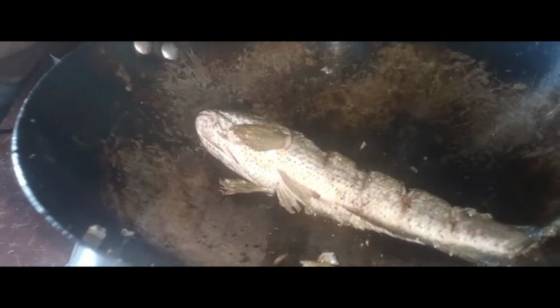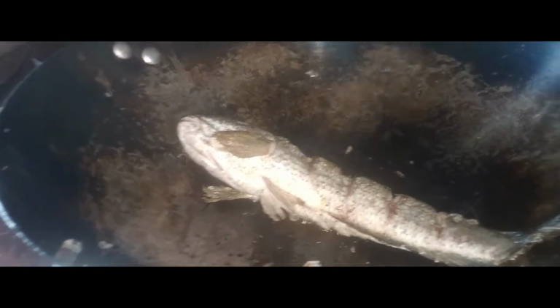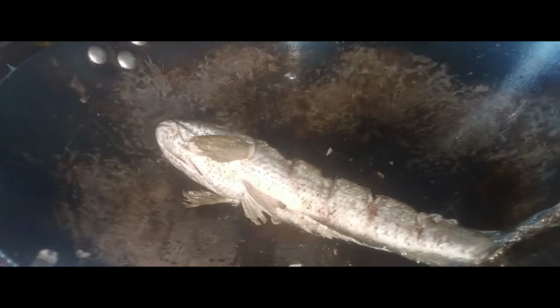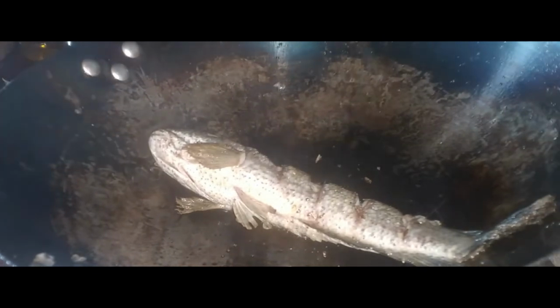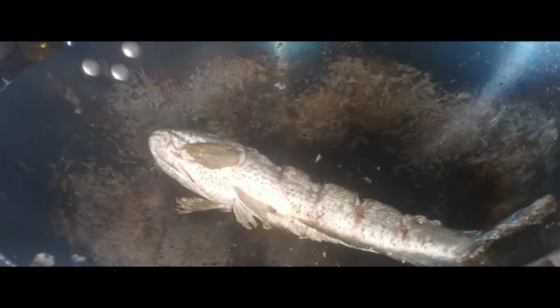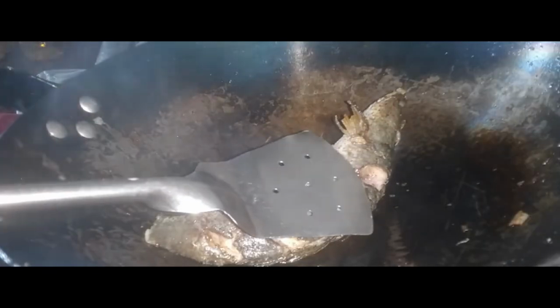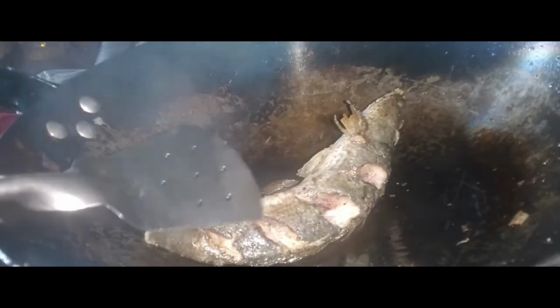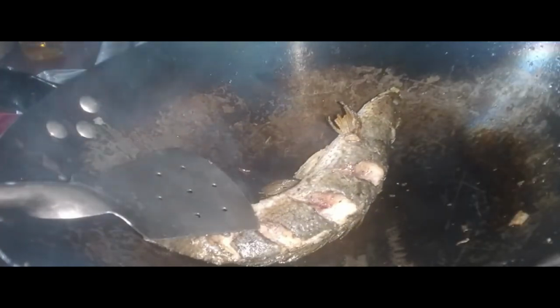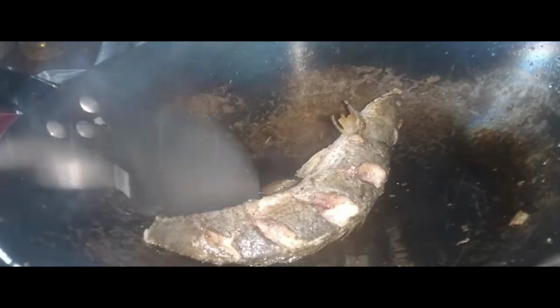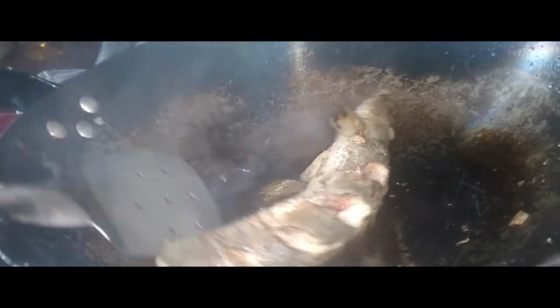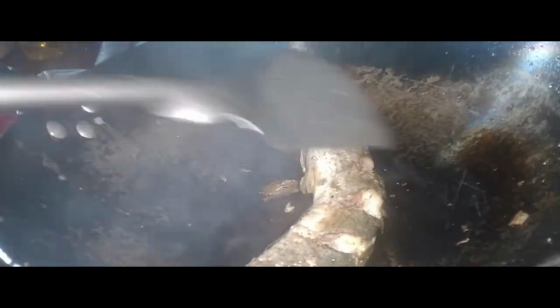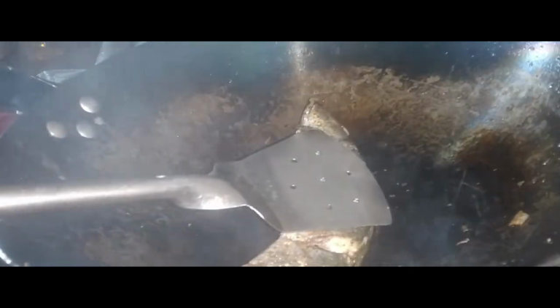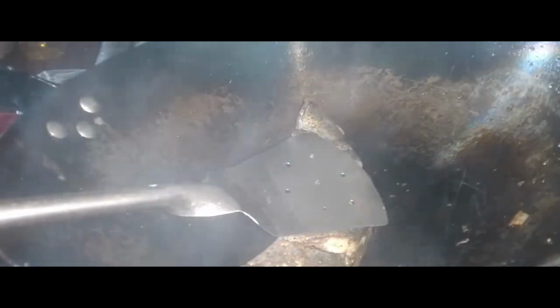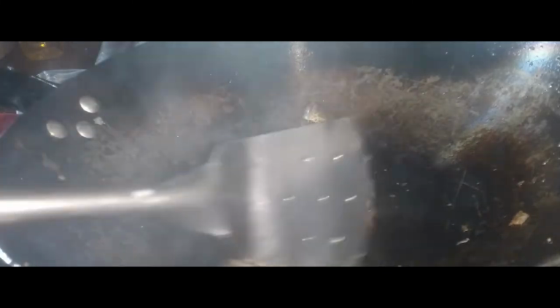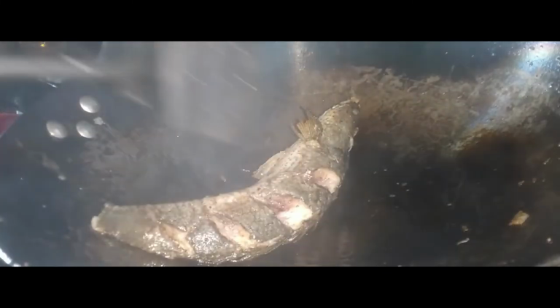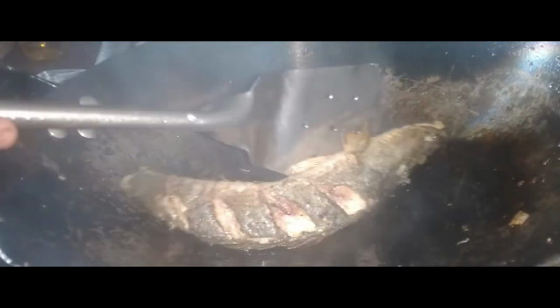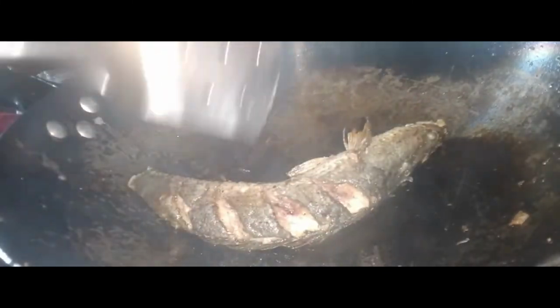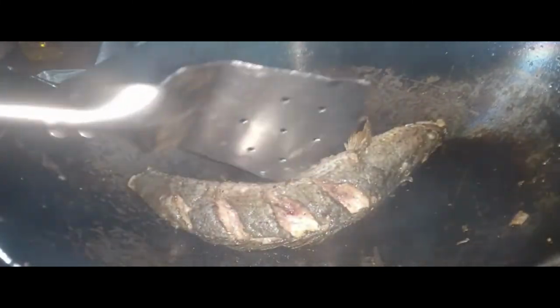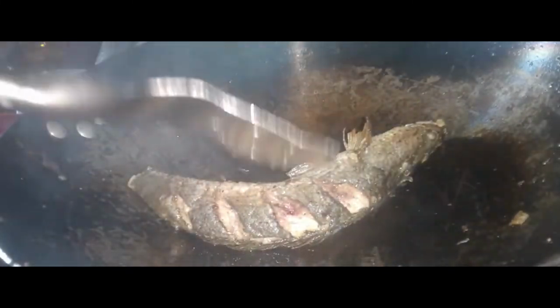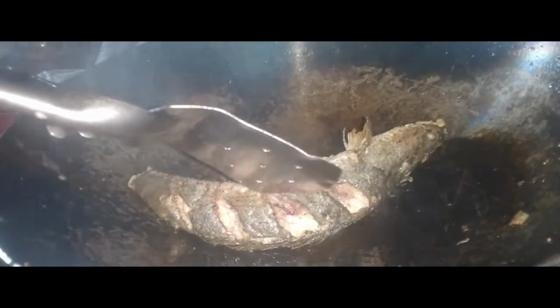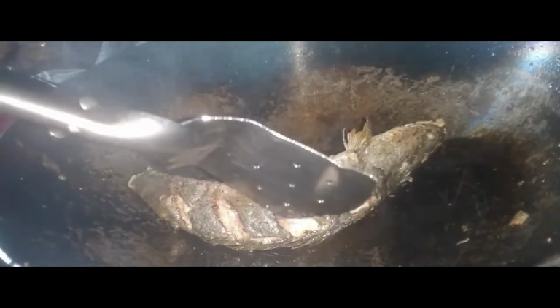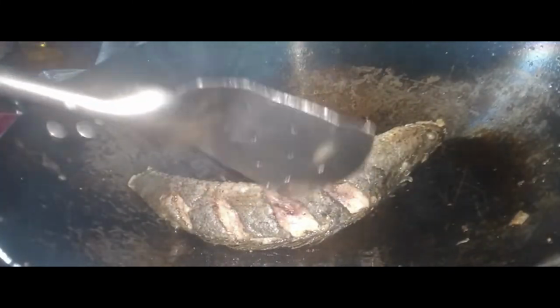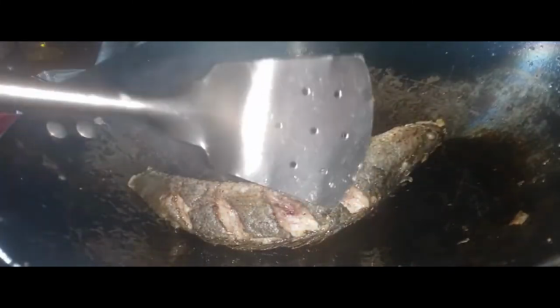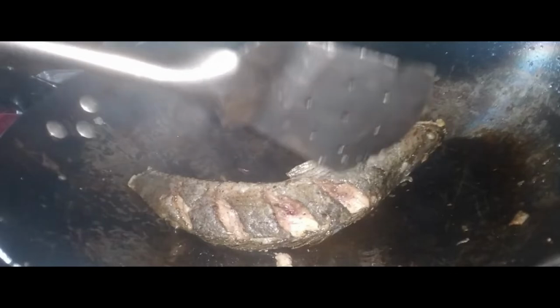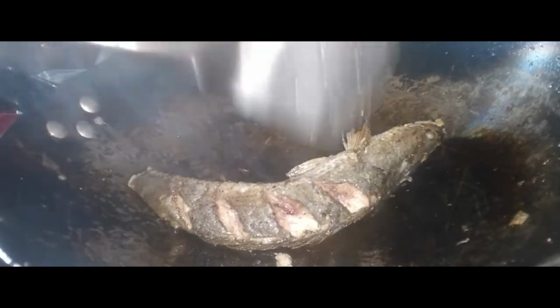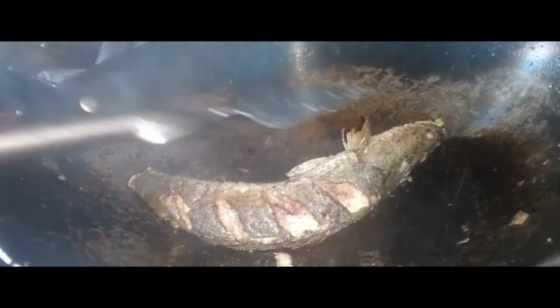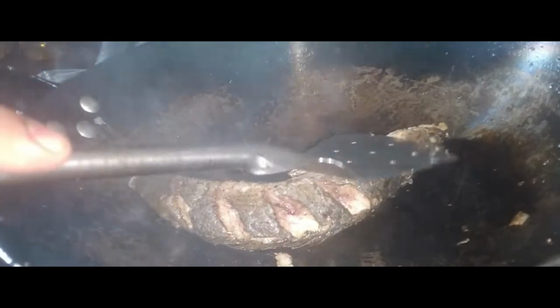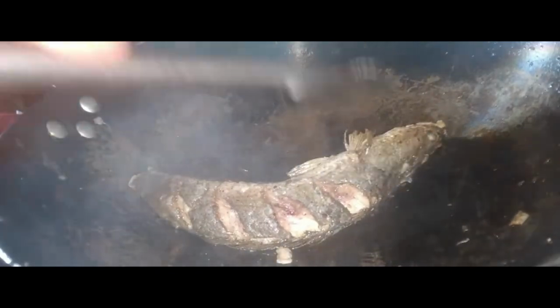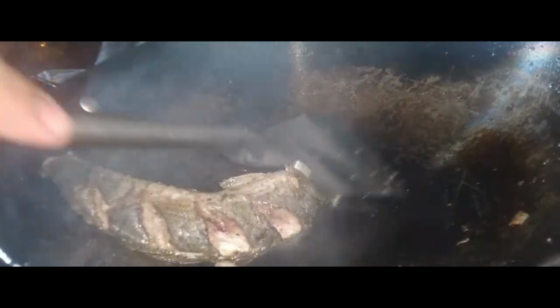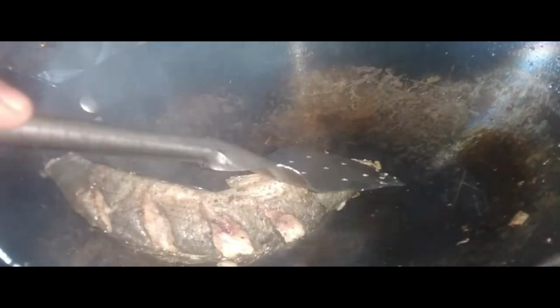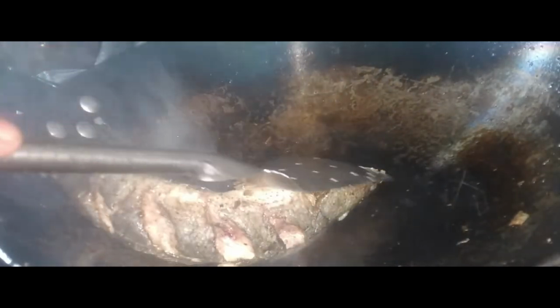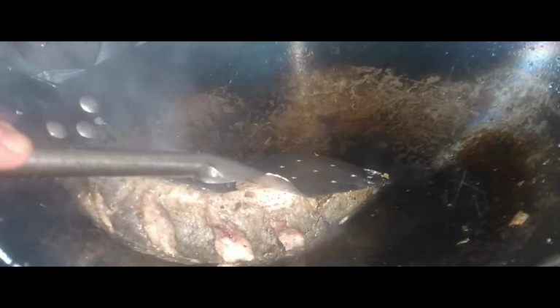Malalaman natin na luto na yan kasi makikita namin yung mga insisyon sa gilid — wala na dugo. Halimbawa, ito meron pang konting pula, so dapat pa natin sya patagalin sa kawali.